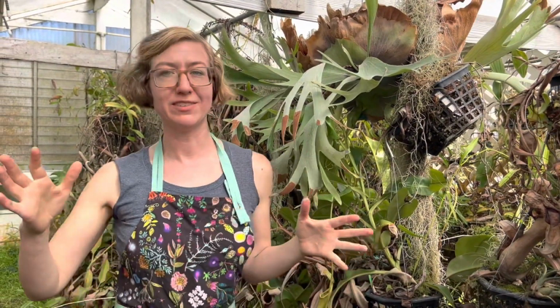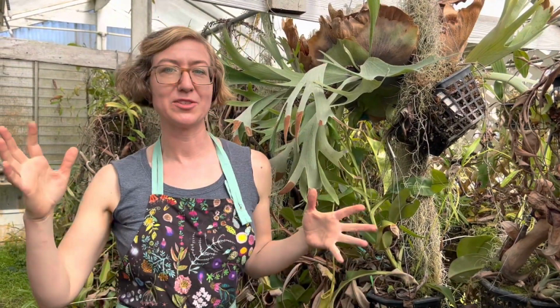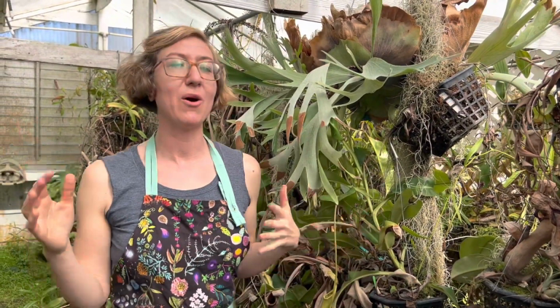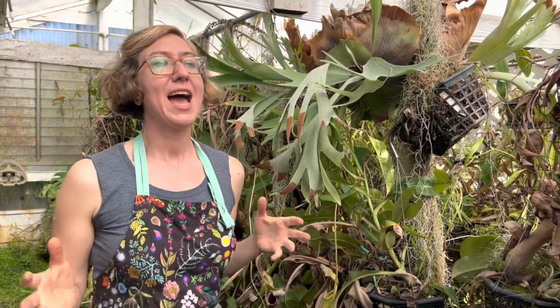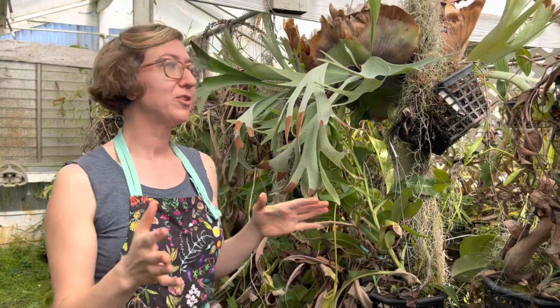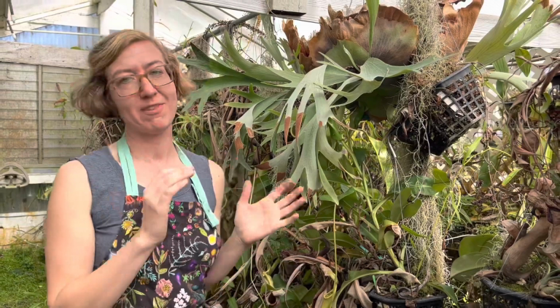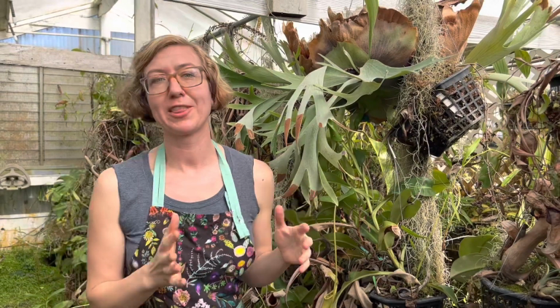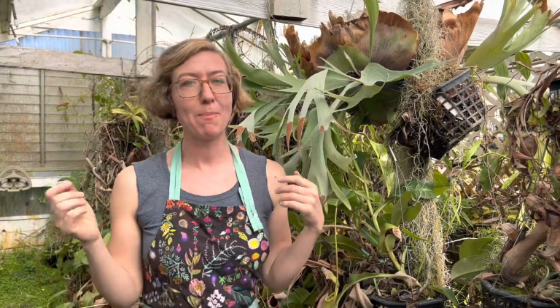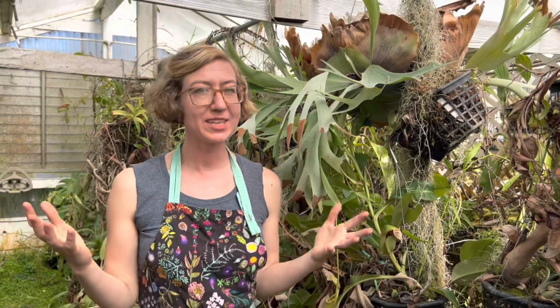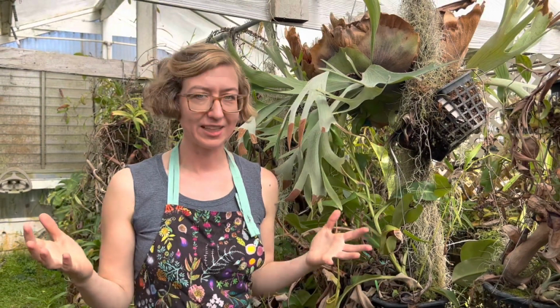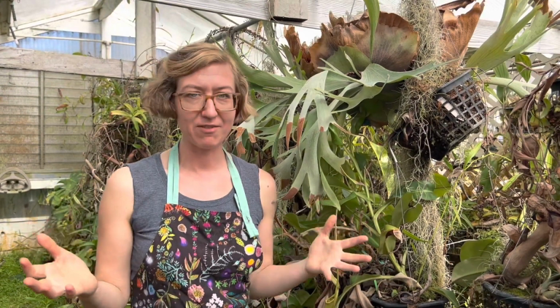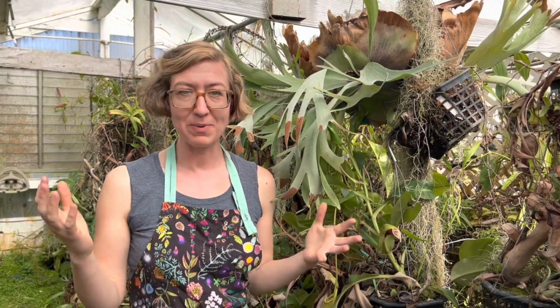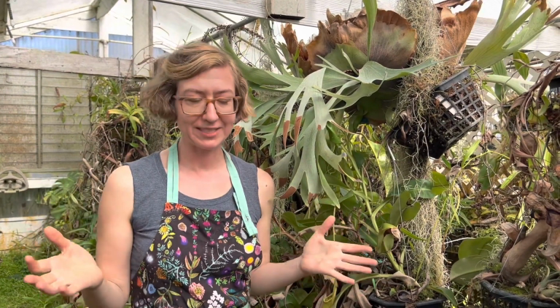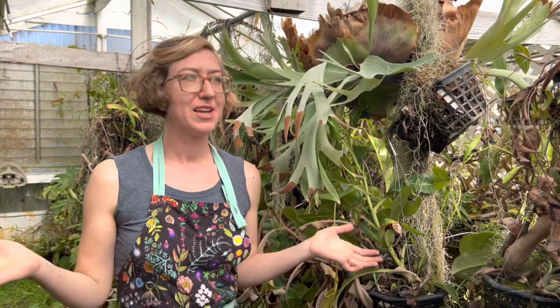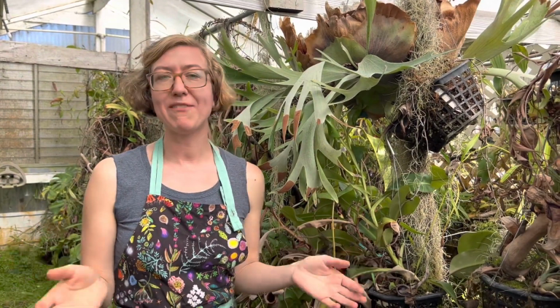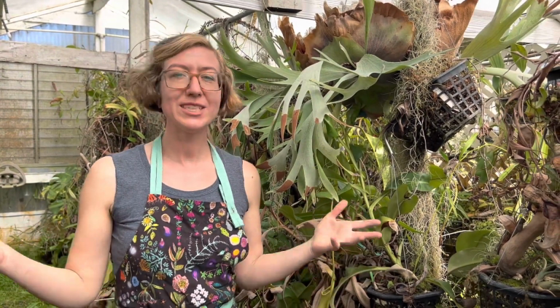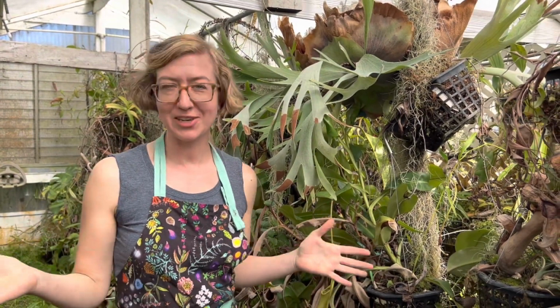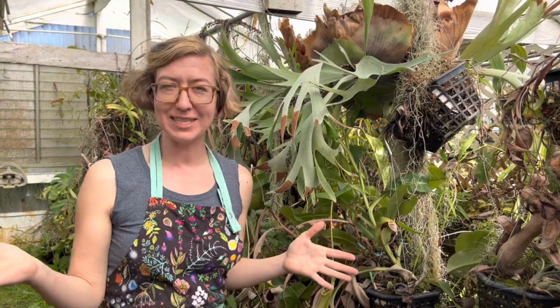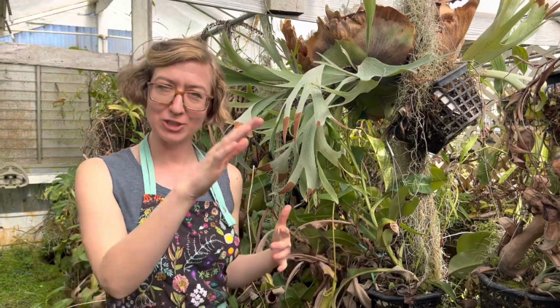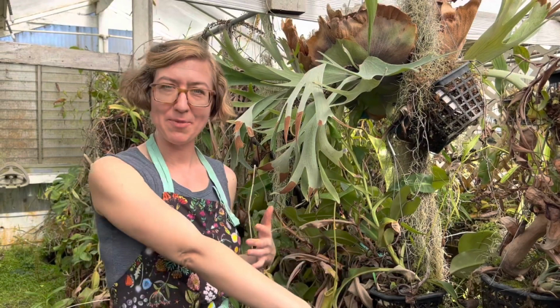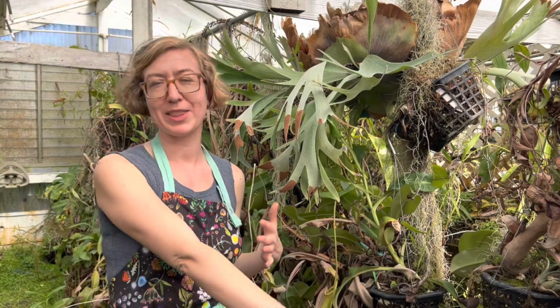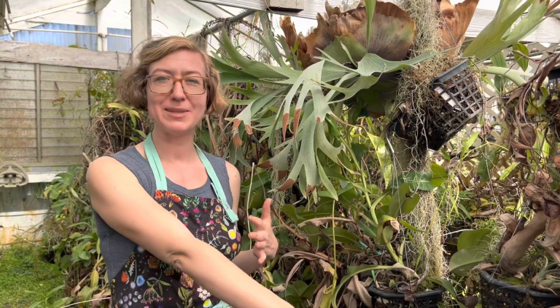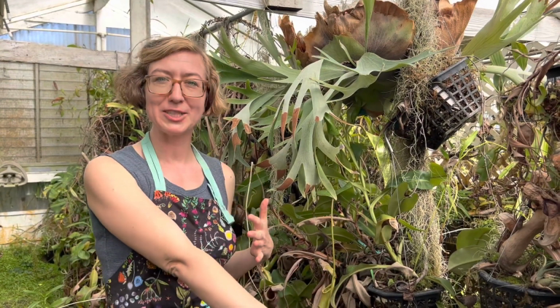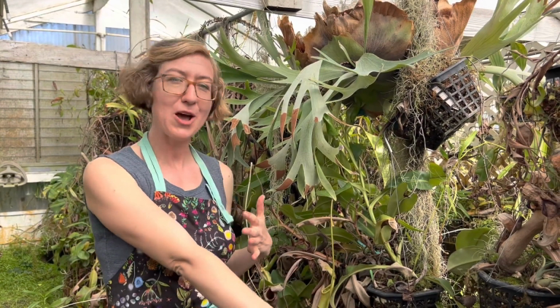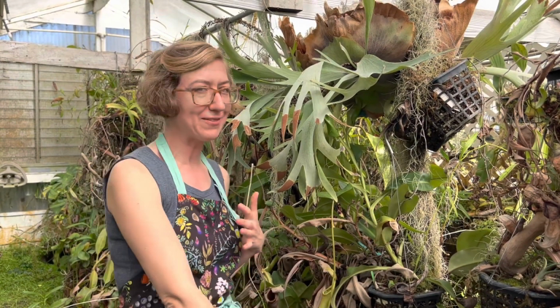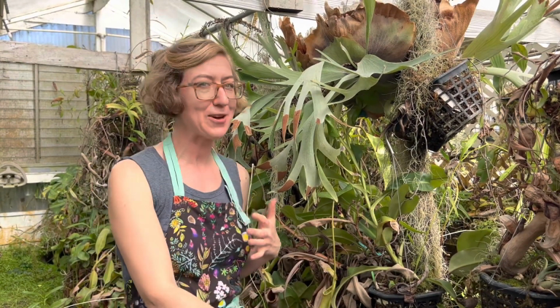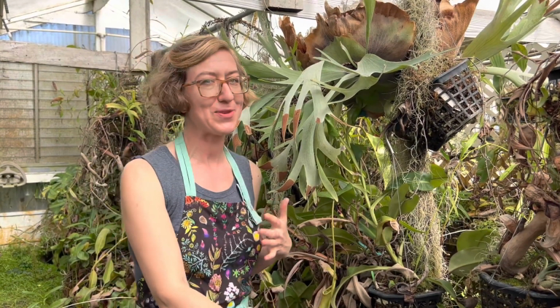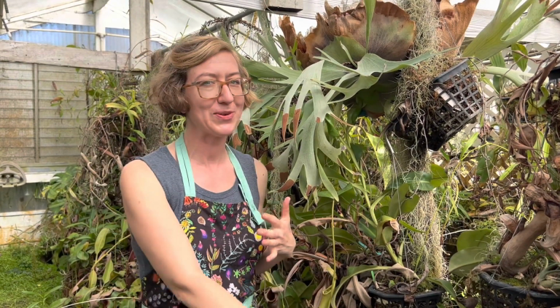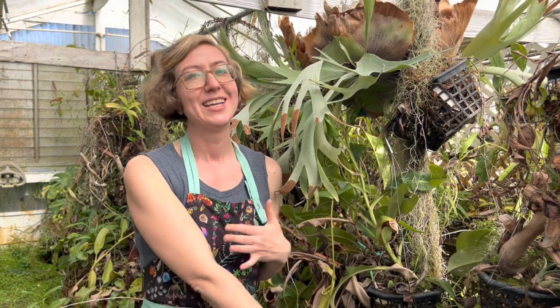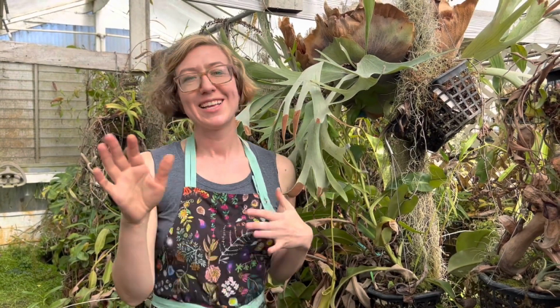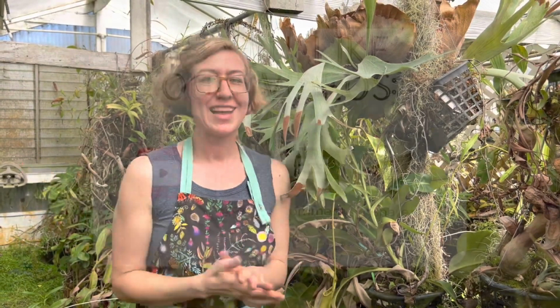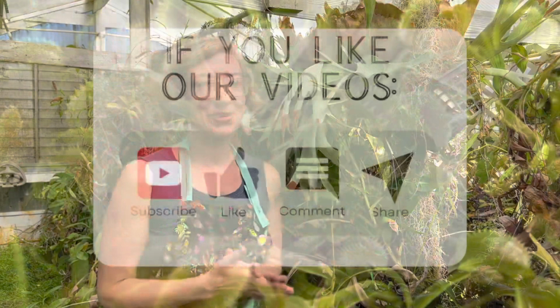We're going to do a bunch of videos about how to provide the perfect kind of light for your plants. If you have any questions or comments, just drop them in the comment section below. We'd love to hear from you — happy growing!